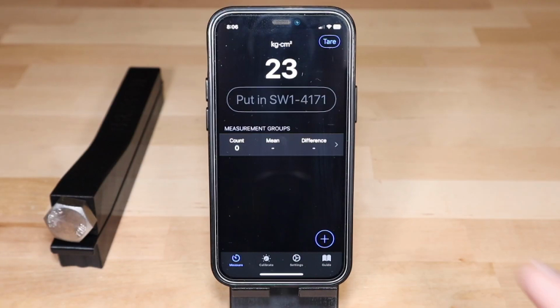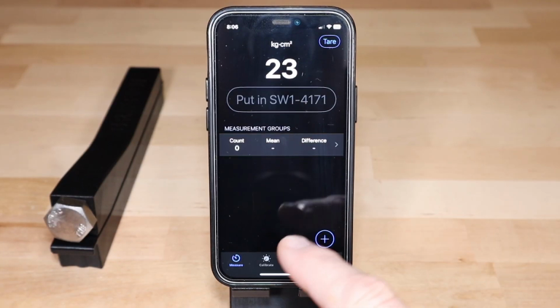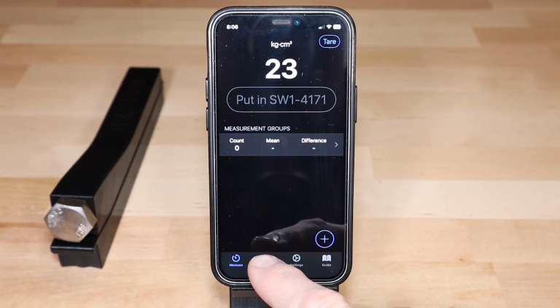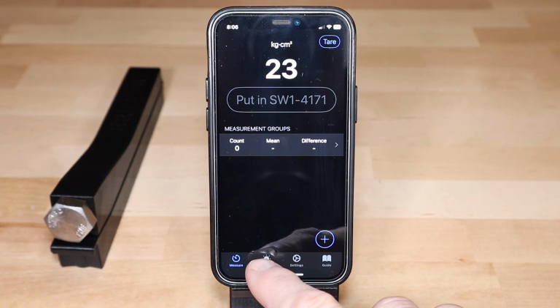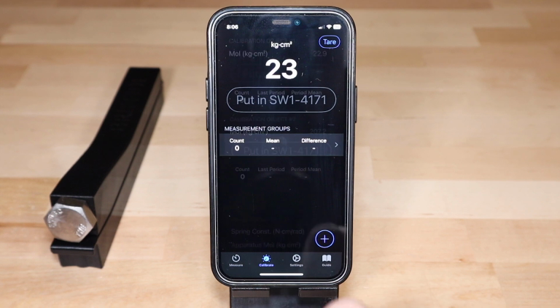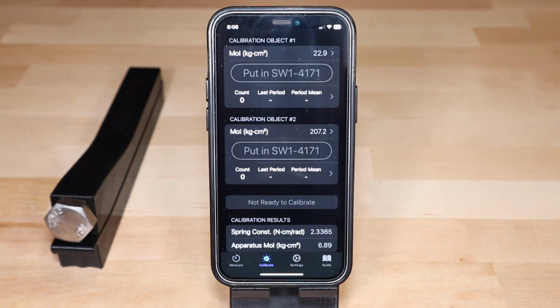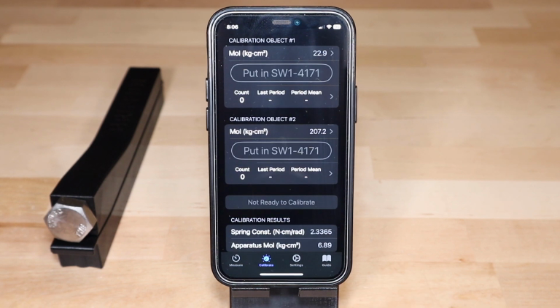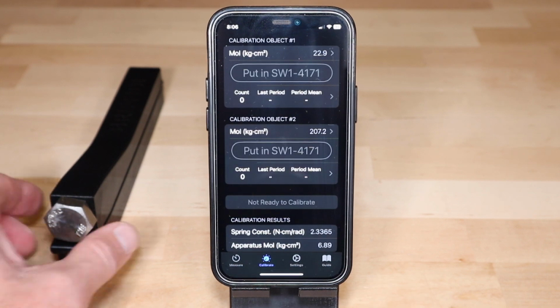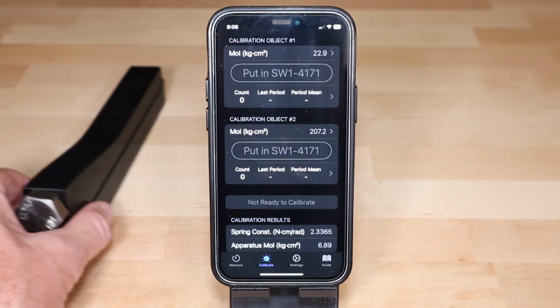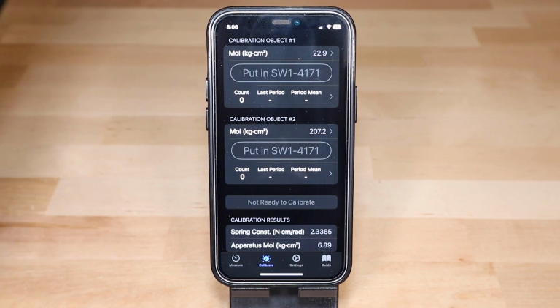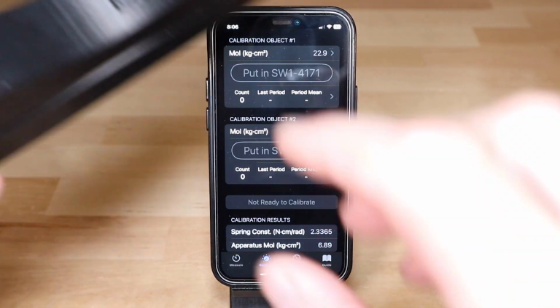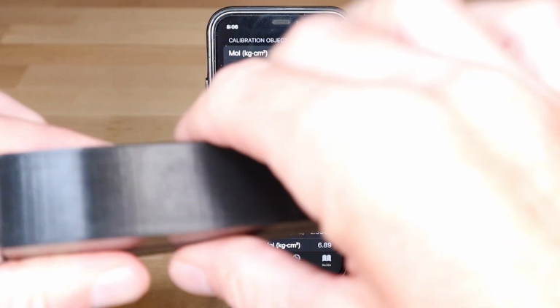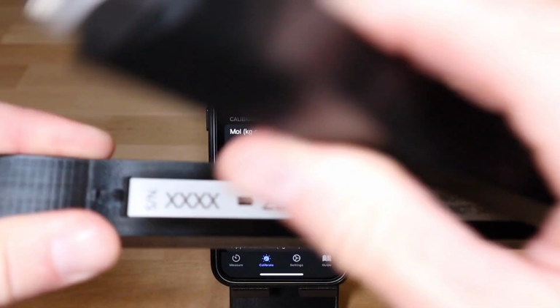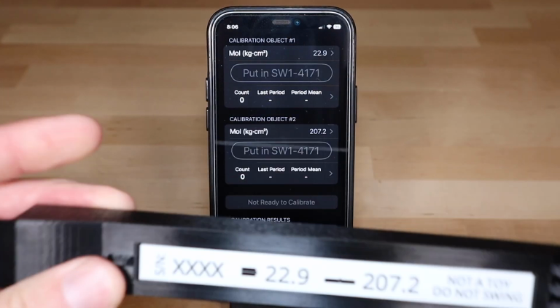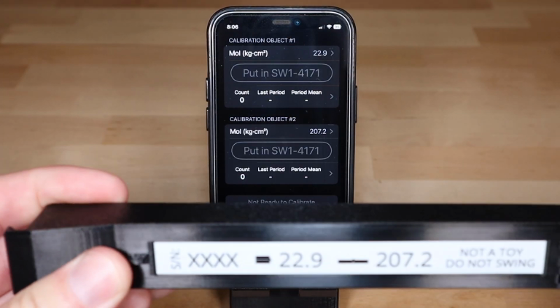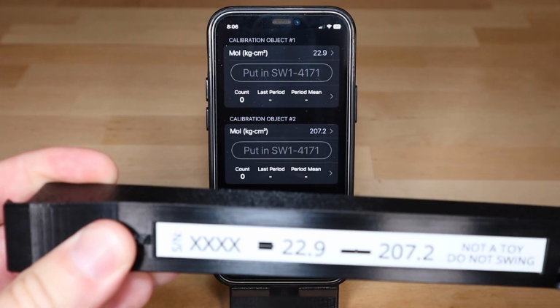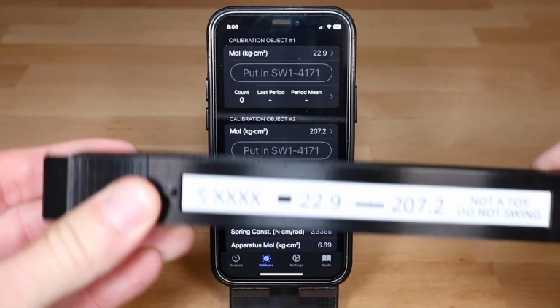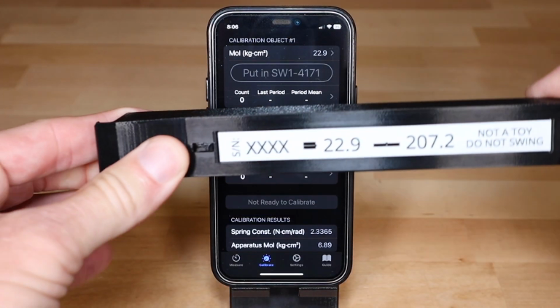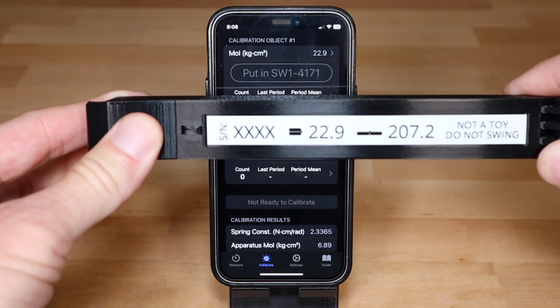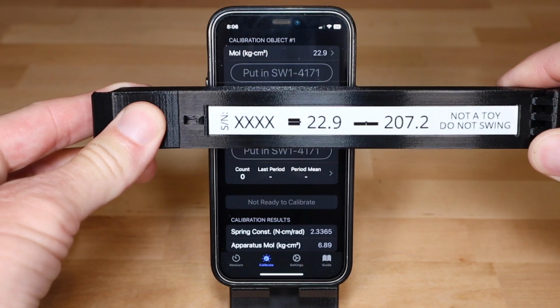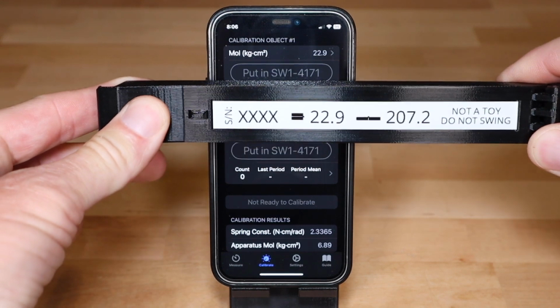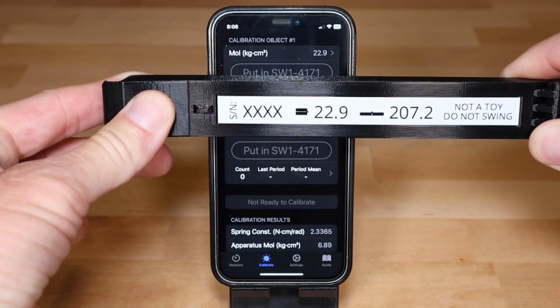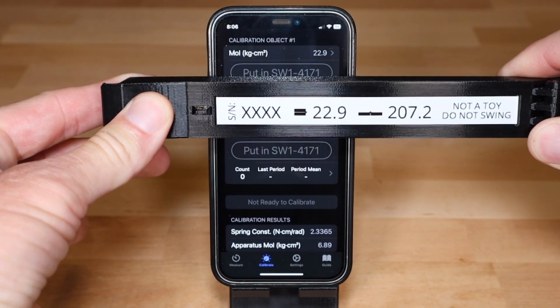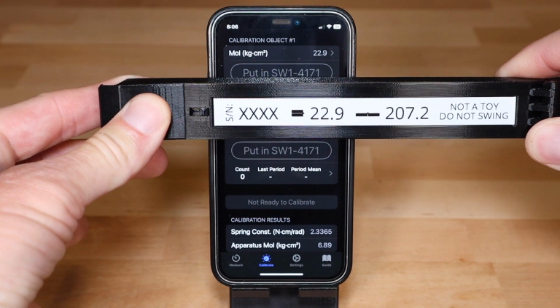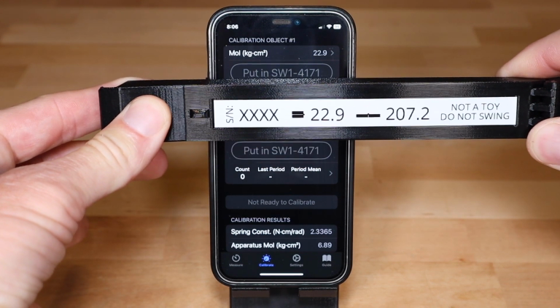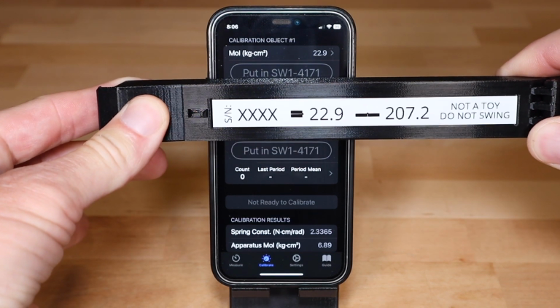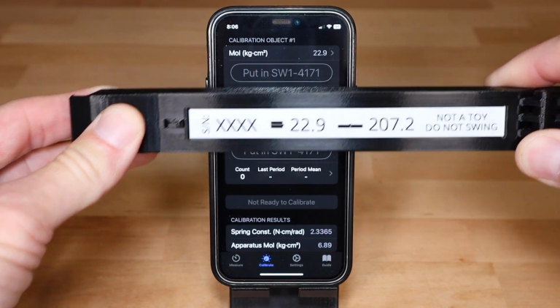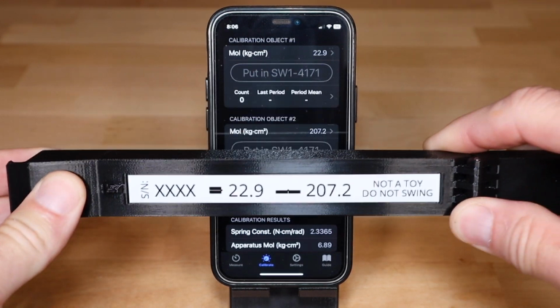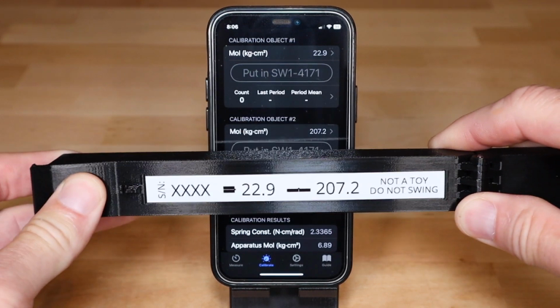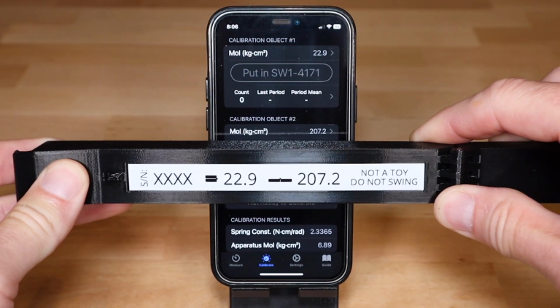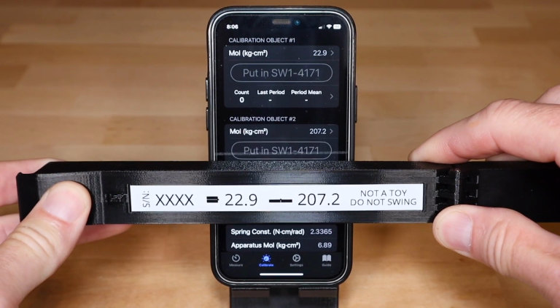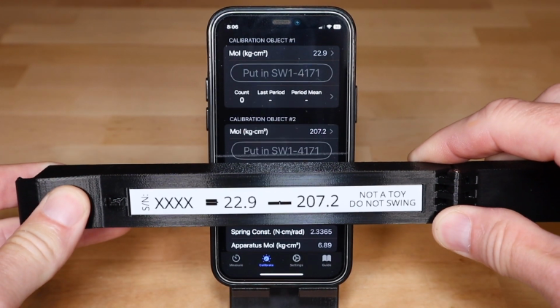When you previously scanned the NFC tag to add your SW1 to the app, the calibration values were set. On the Calibrate tab, verify that they match those on the rod label.